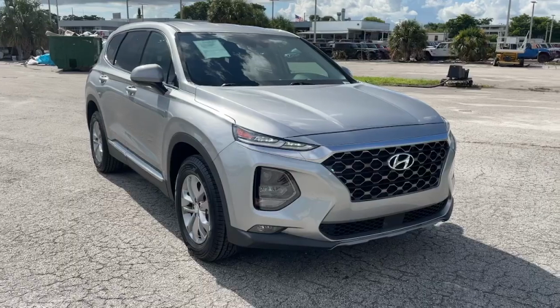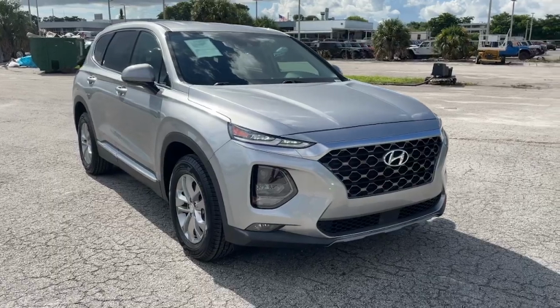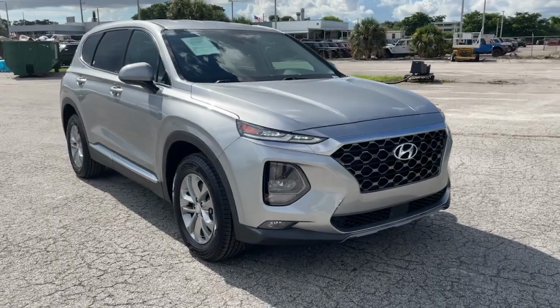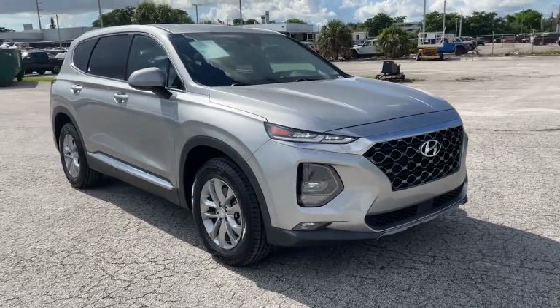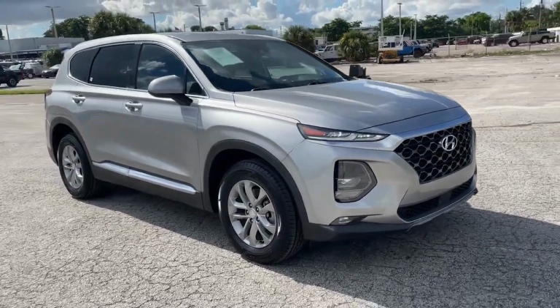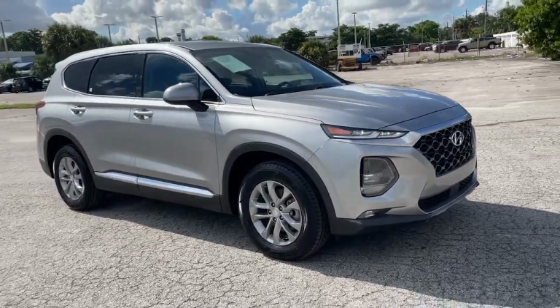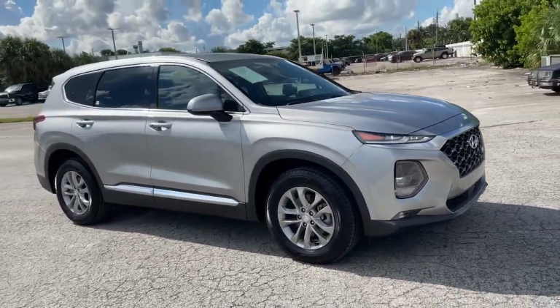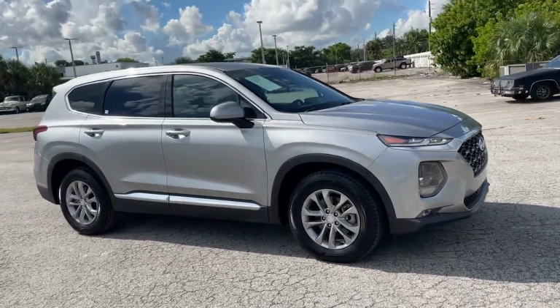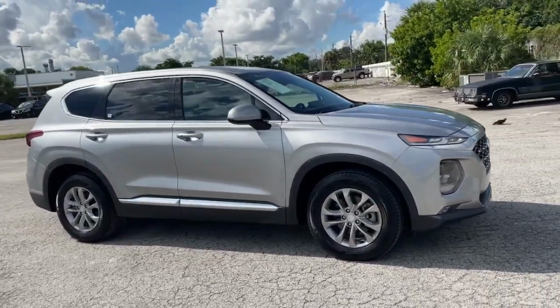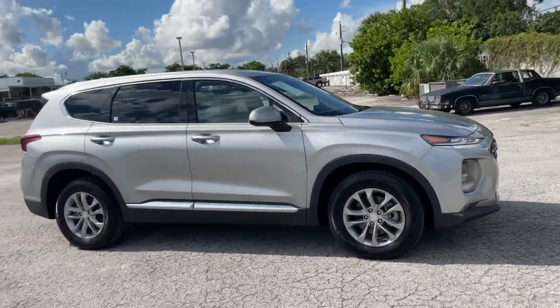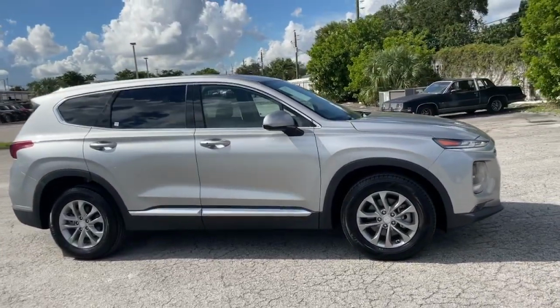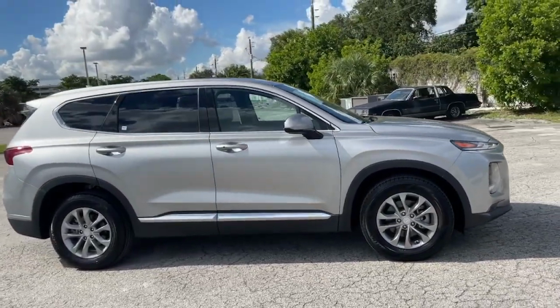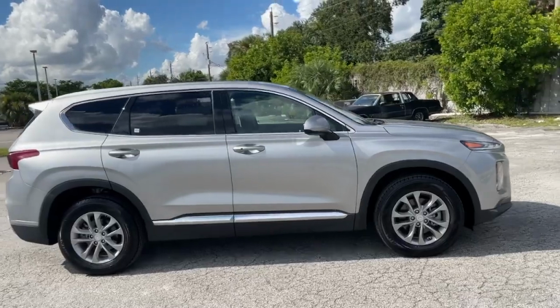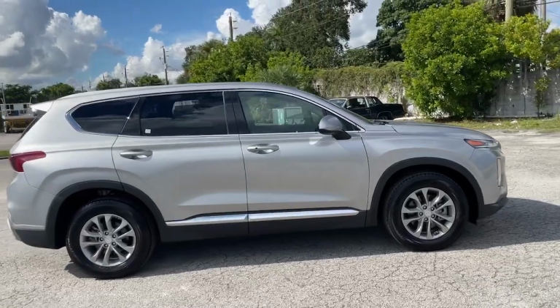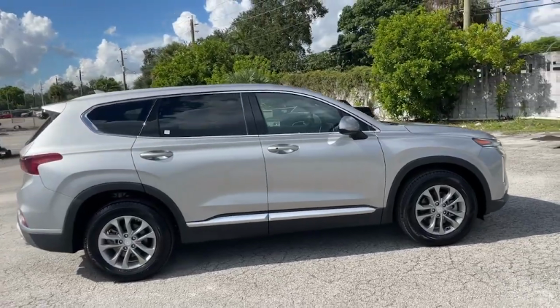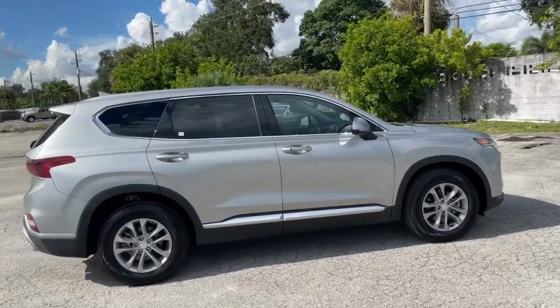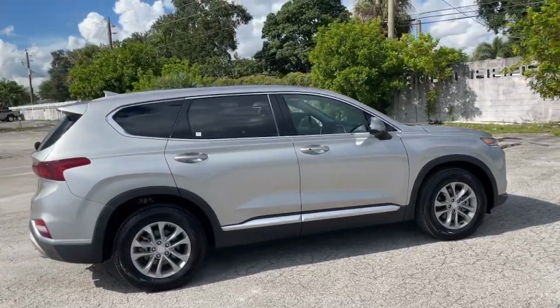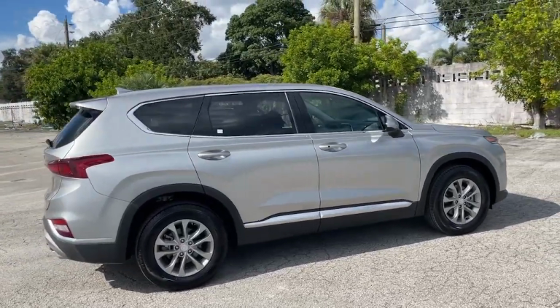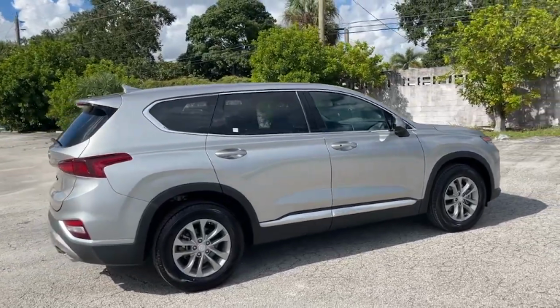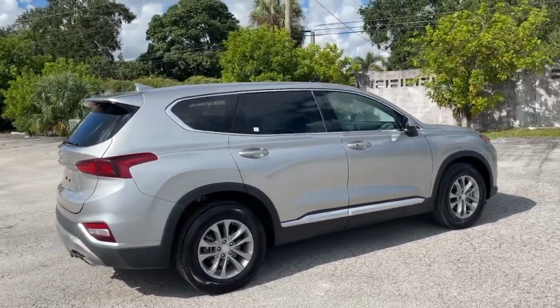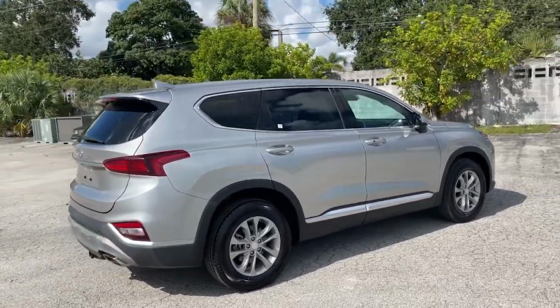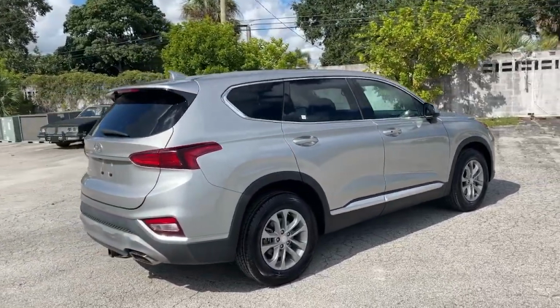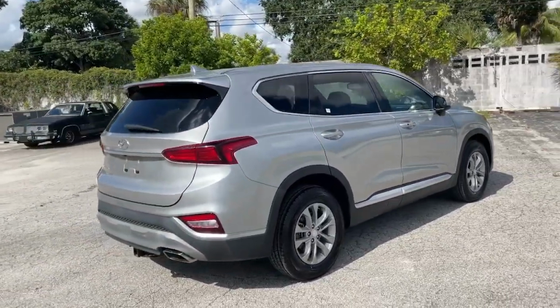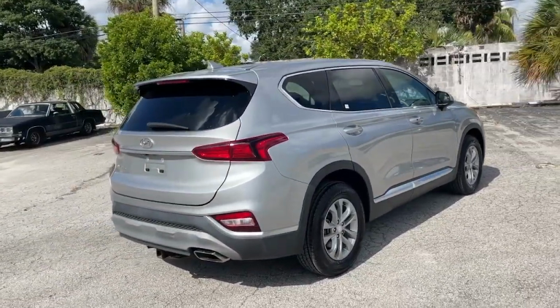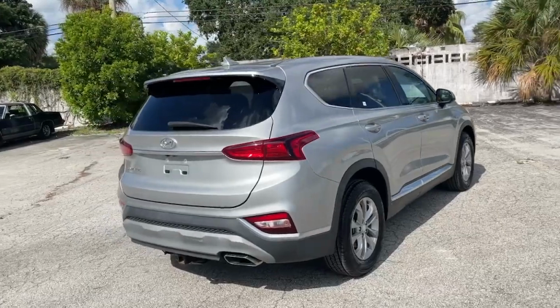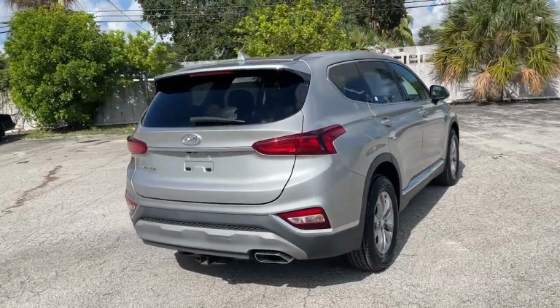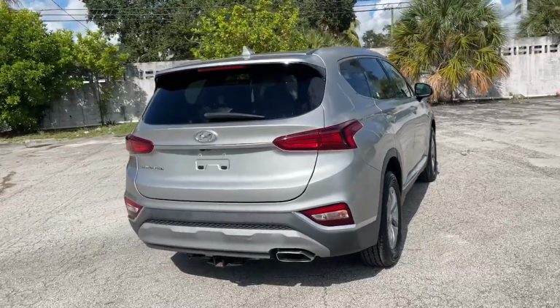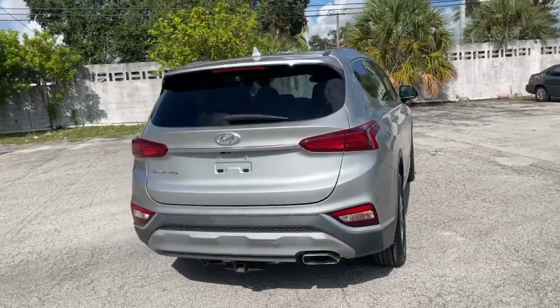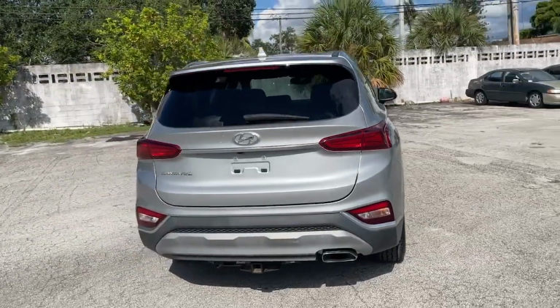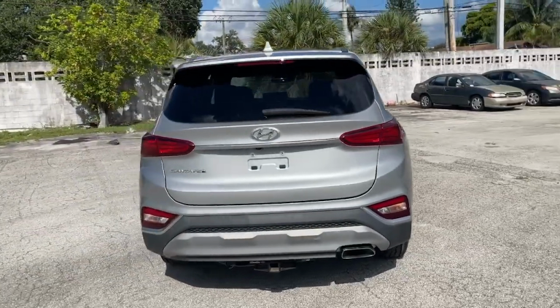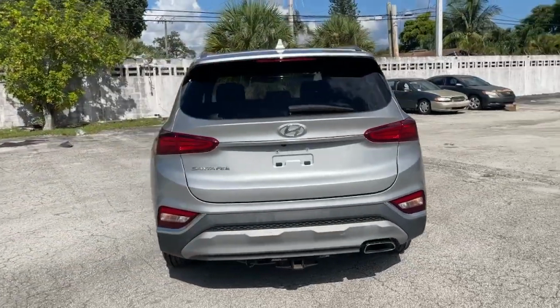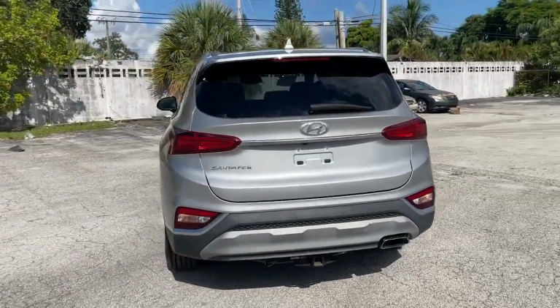Get acquainted with the 2020 Hyundai Santa Fe. With less than 40,000 miles on the odometer, this vehicle stands out from the rest. Relax and enjoy the road trip in this convenient, well-equipped Santa Fe.